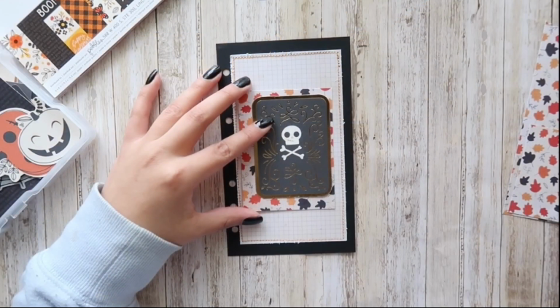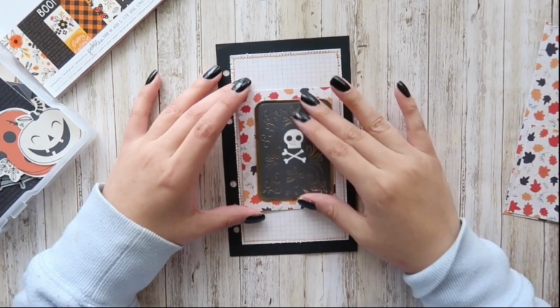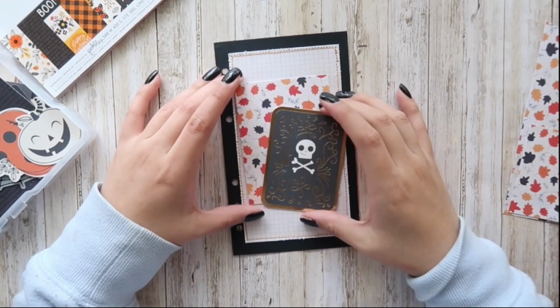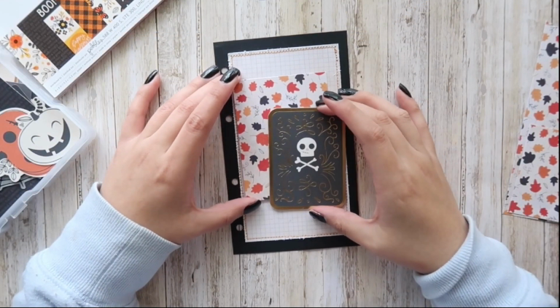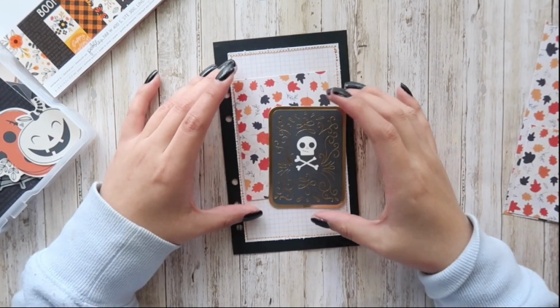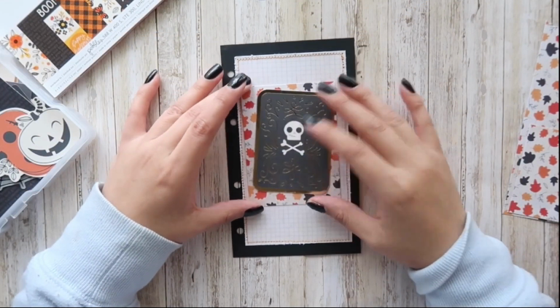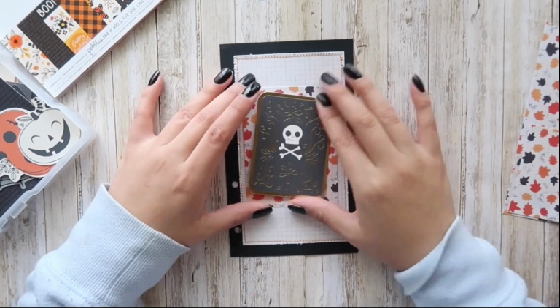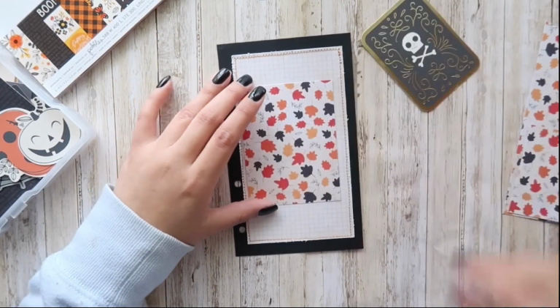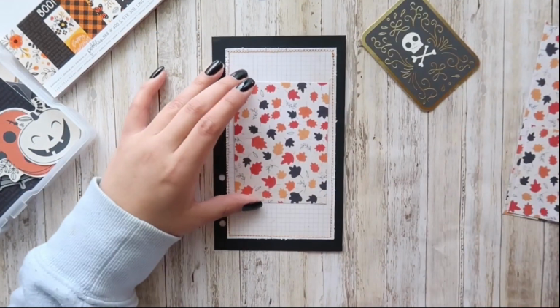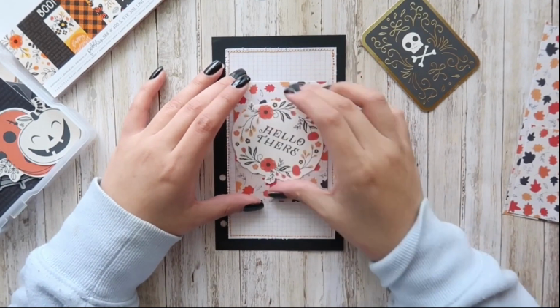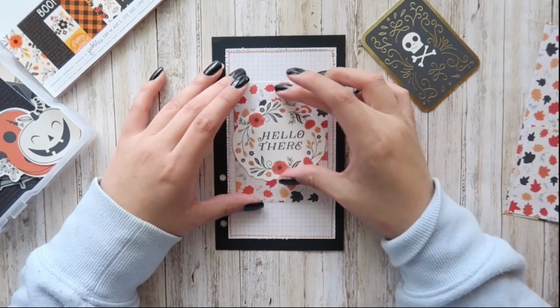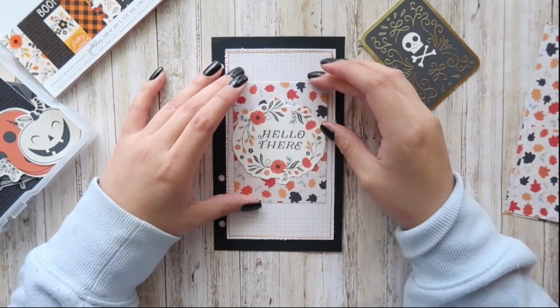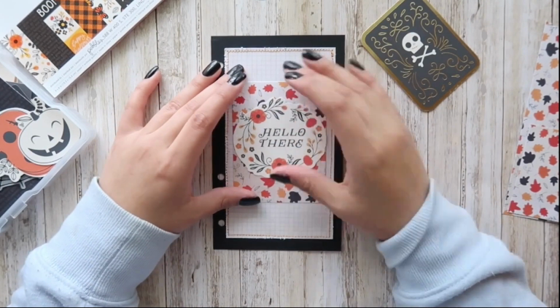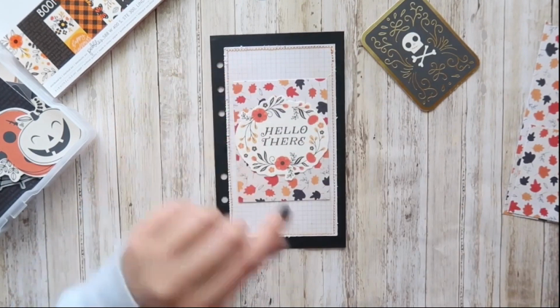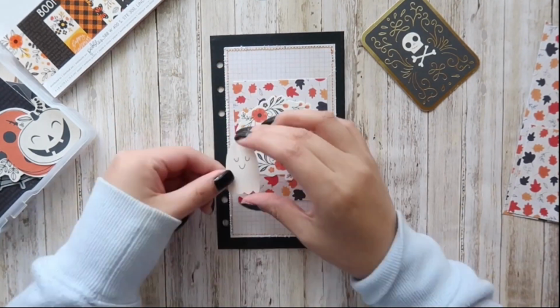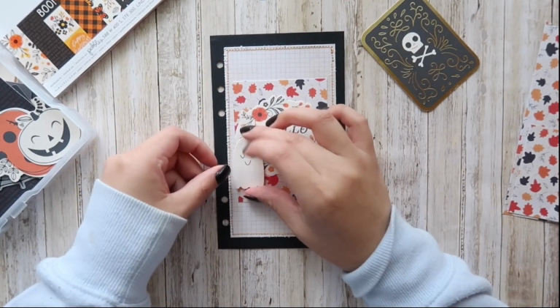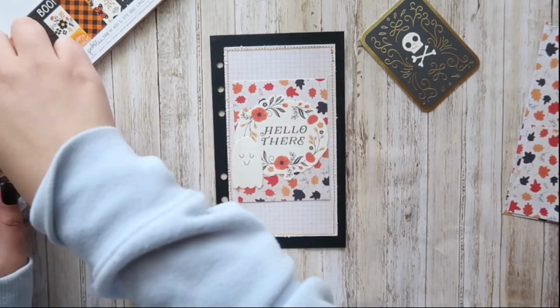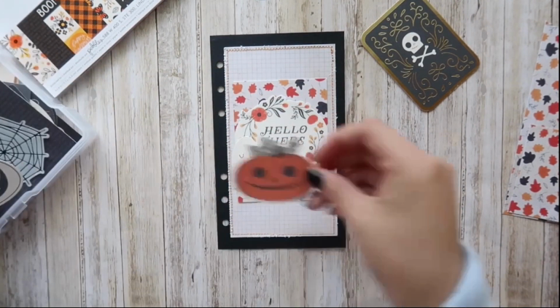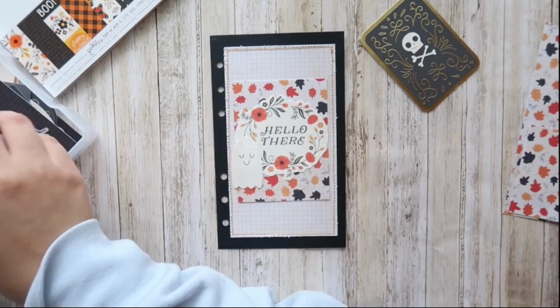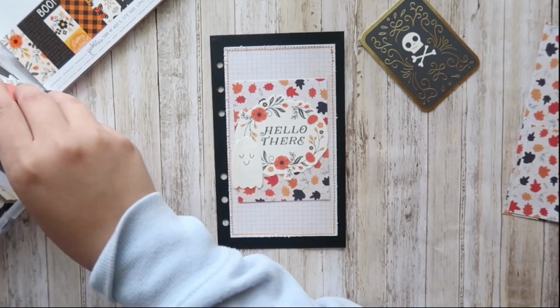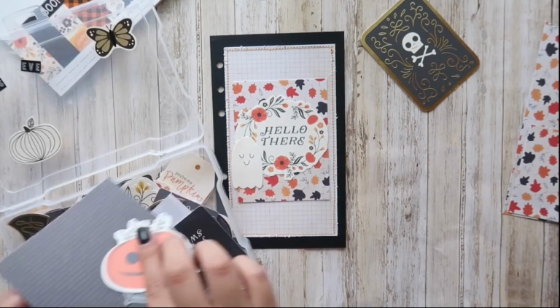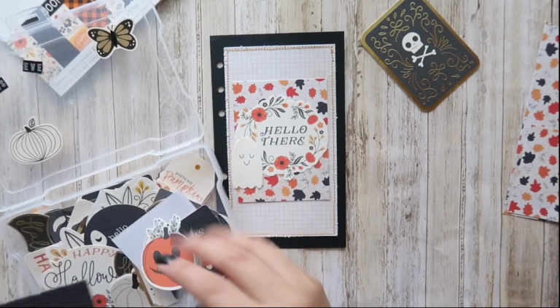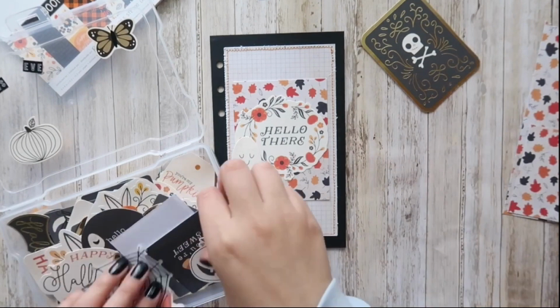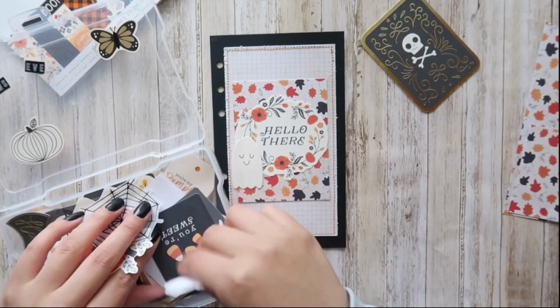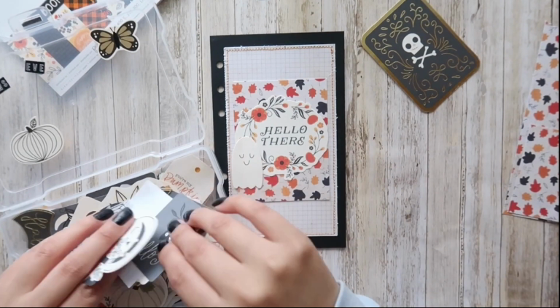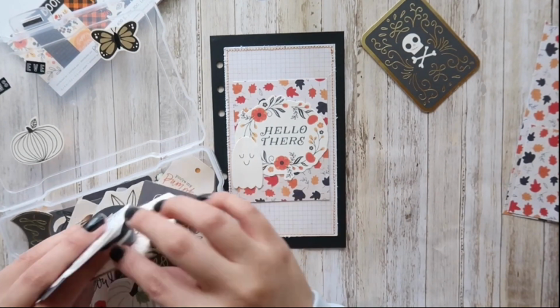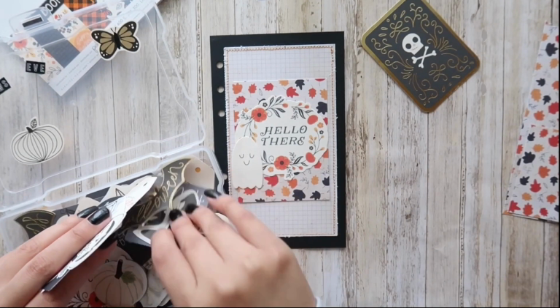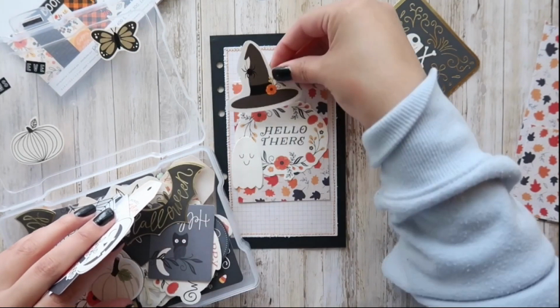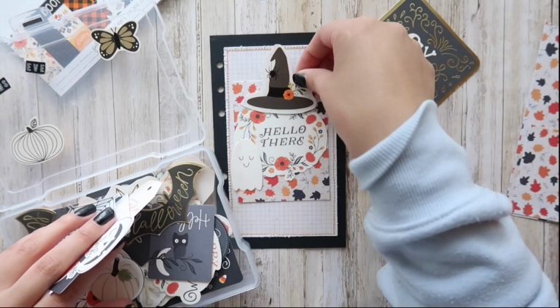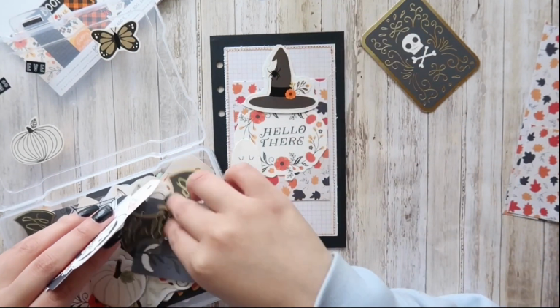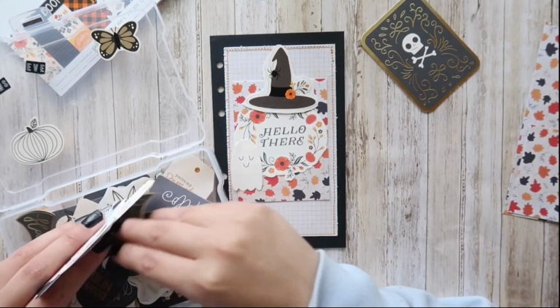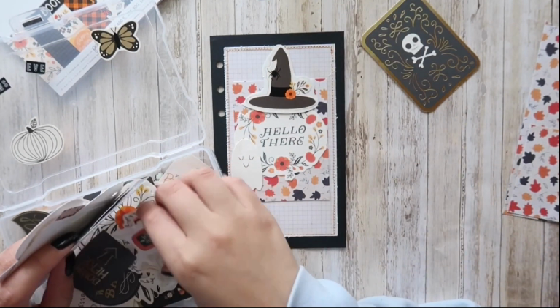Now I'm going through all these scraps that I had from using it previously and going through the ephemera. I wasn't sure which pieces I was going to use yet, so I am playing around with all the pieces and moving things around.